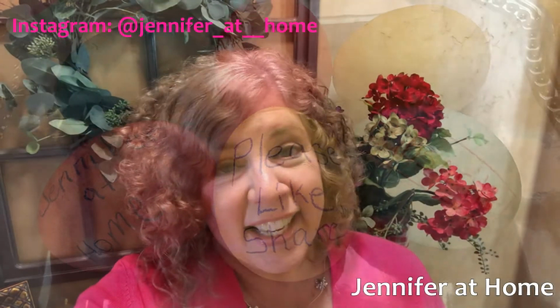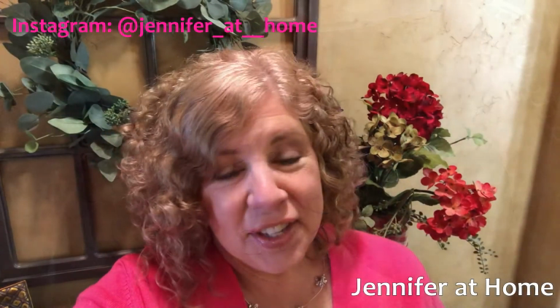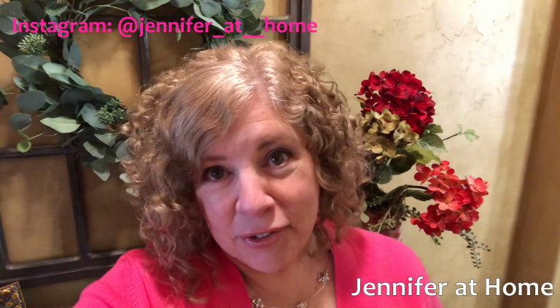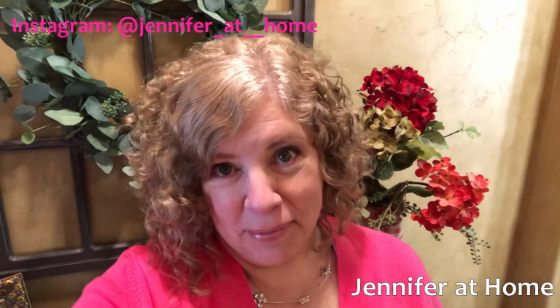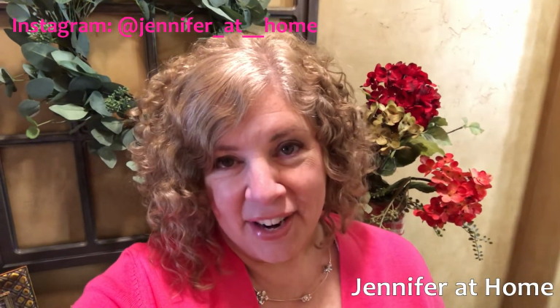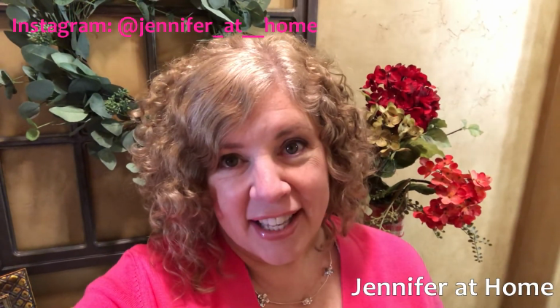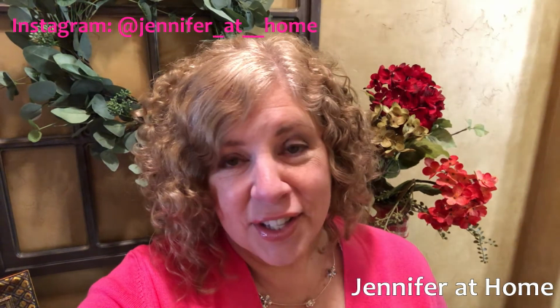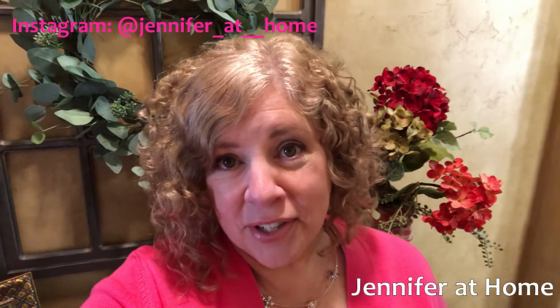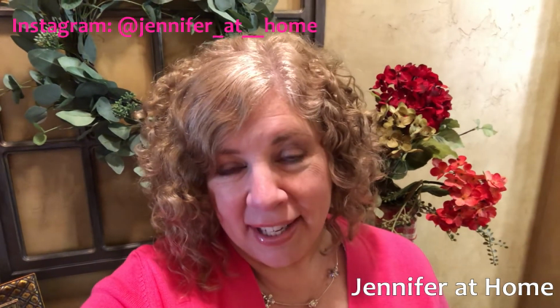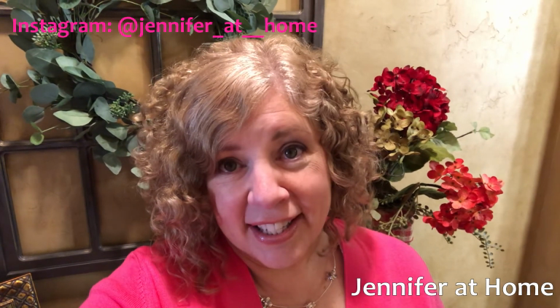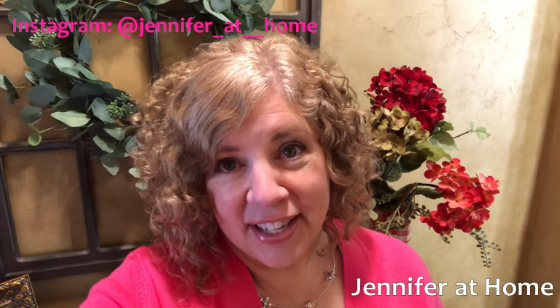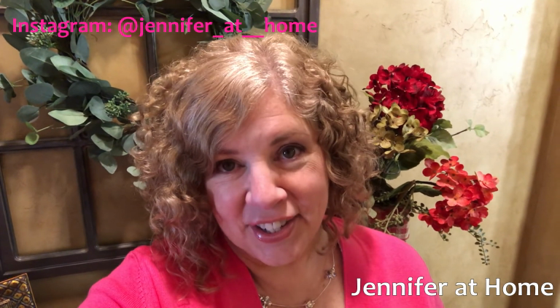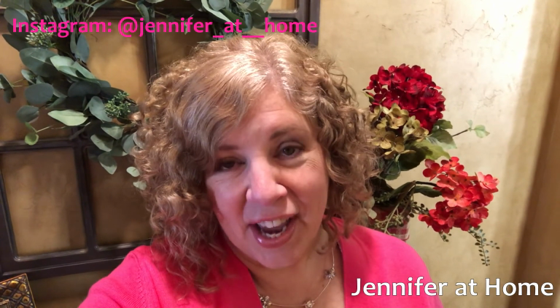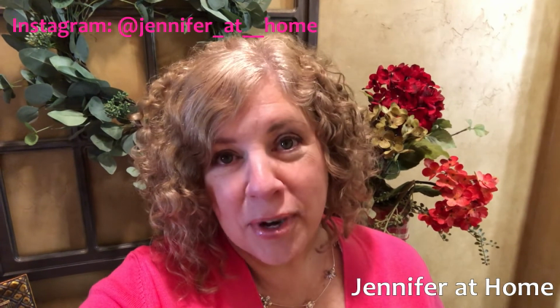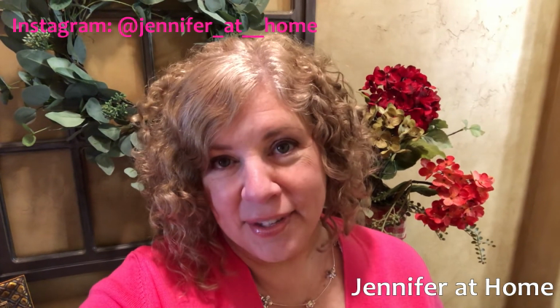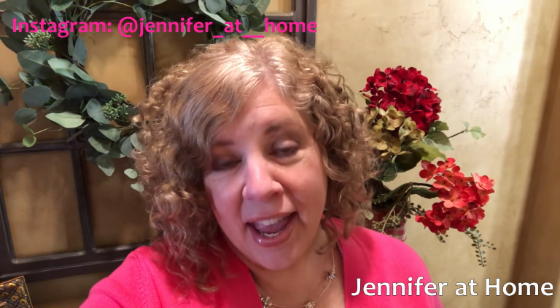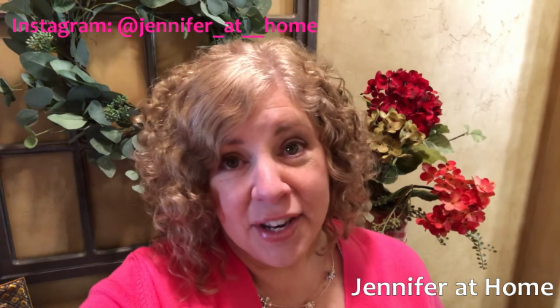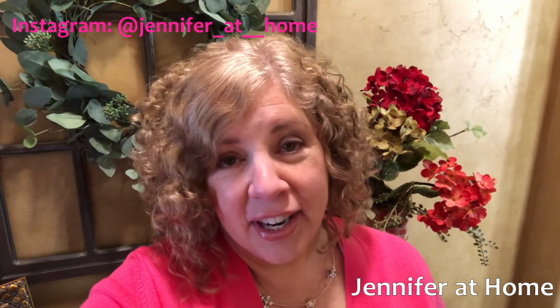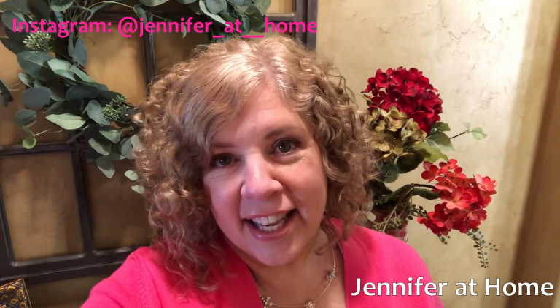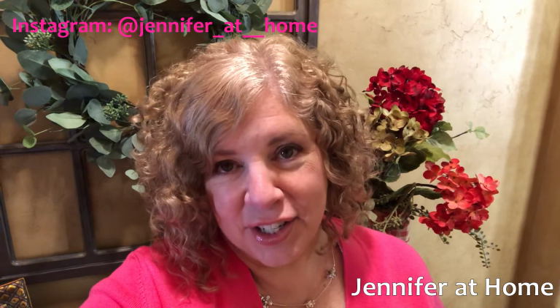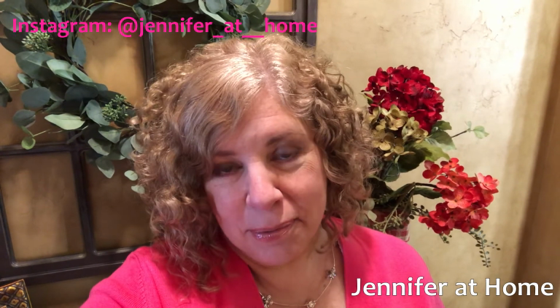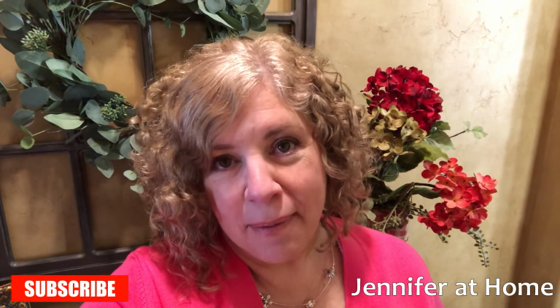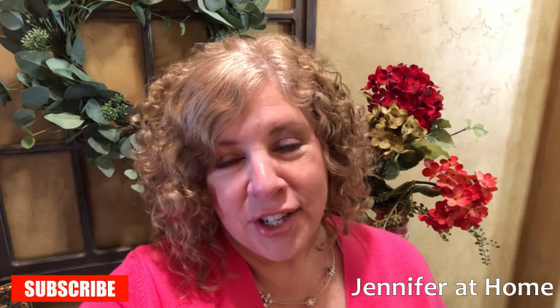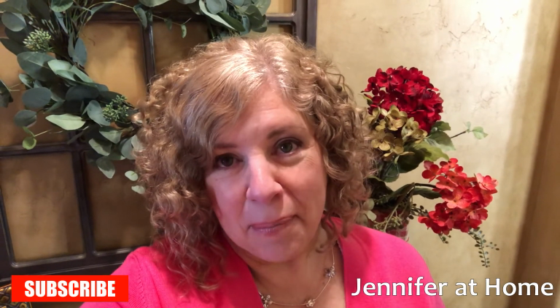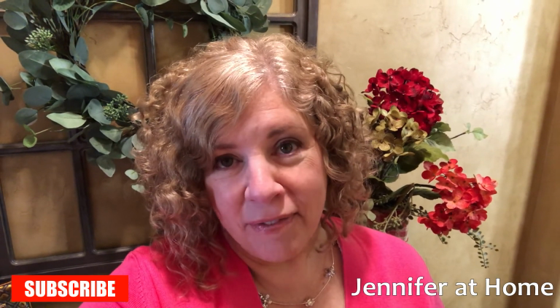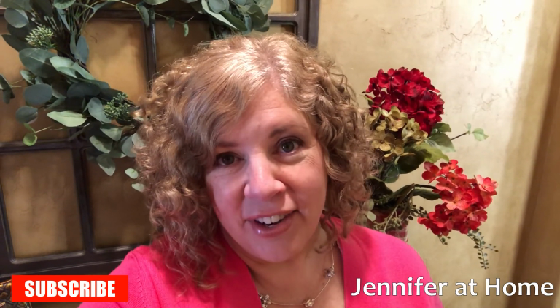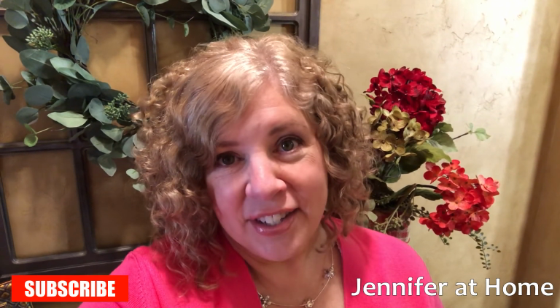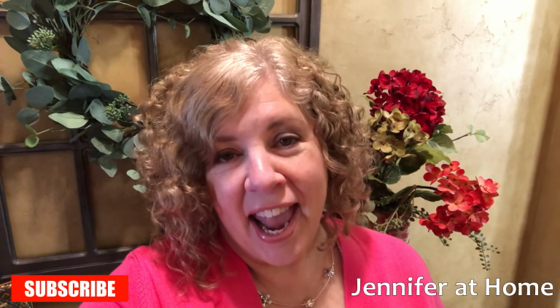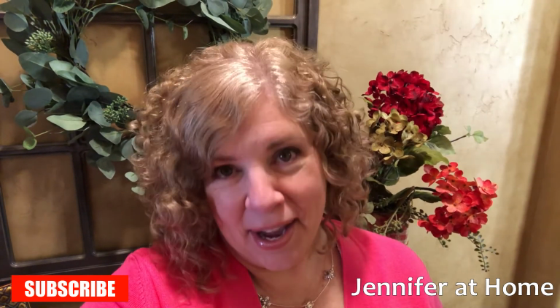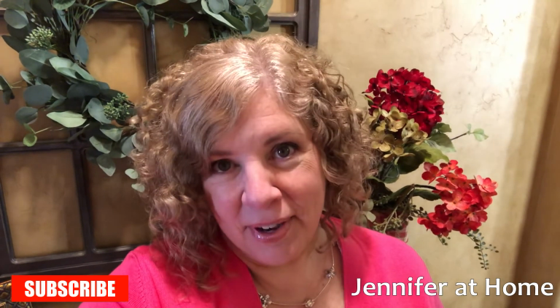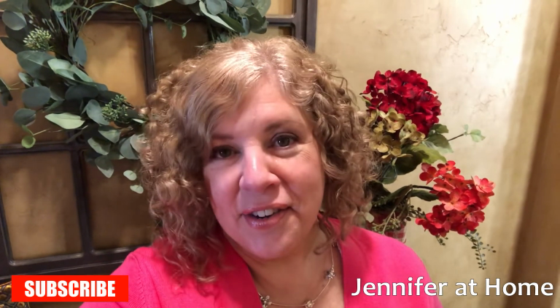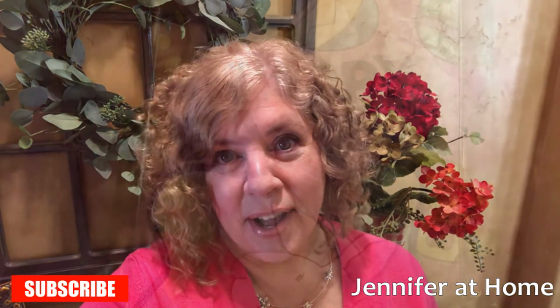Thank you so much for joining me today friends, I had so much fun making these colored Easter eggs, I hope you did as well. Don't forget to like, share, and subscribe, check out my previous videos and my upcoming videos as well.